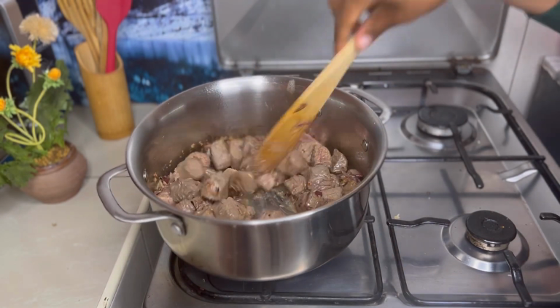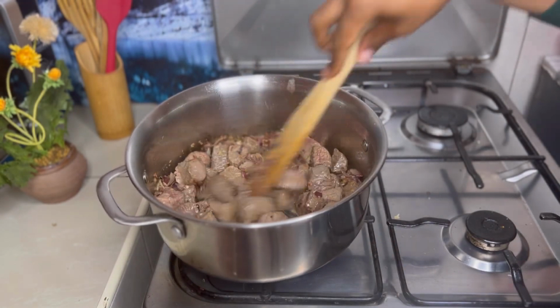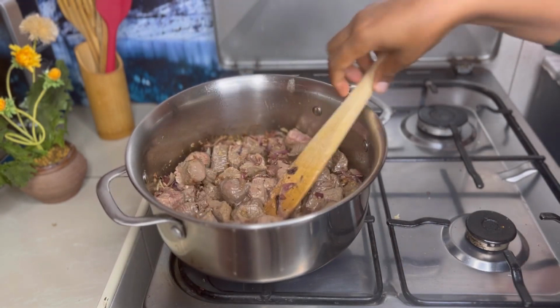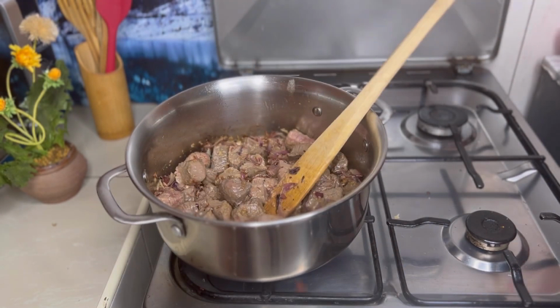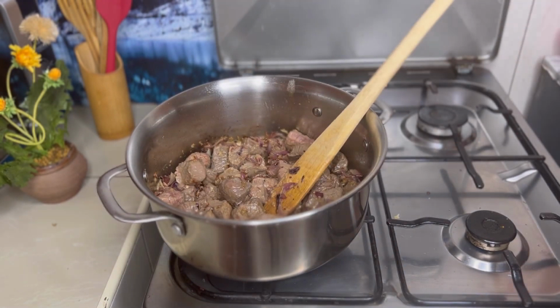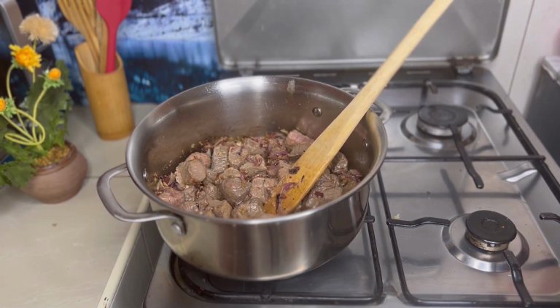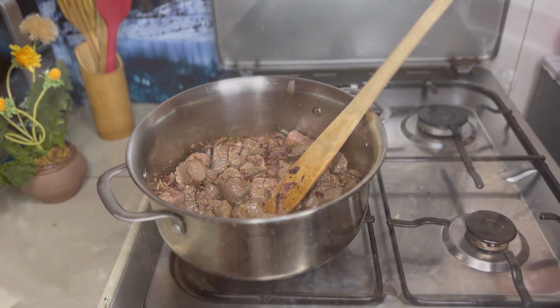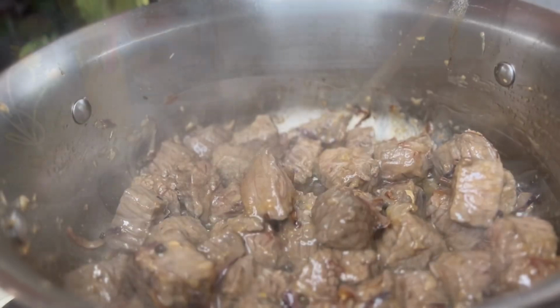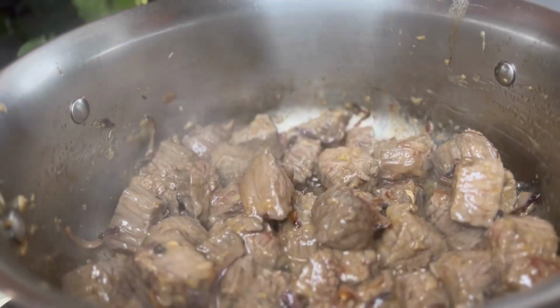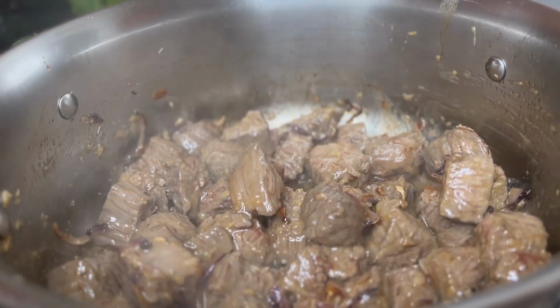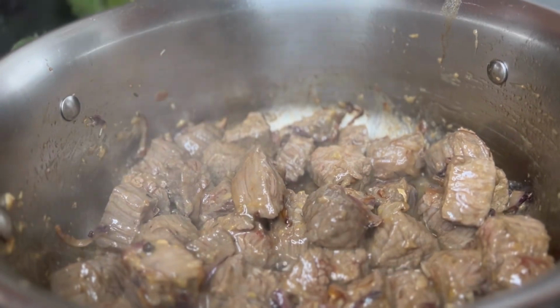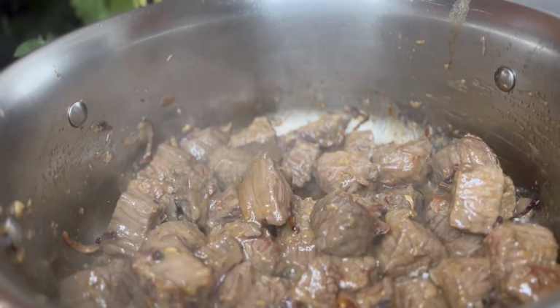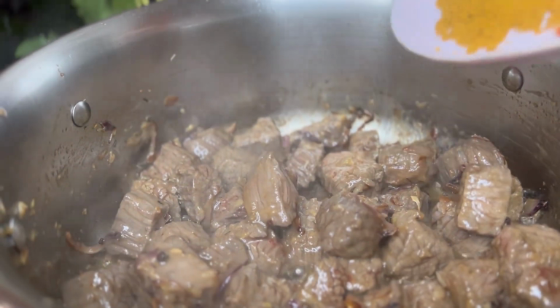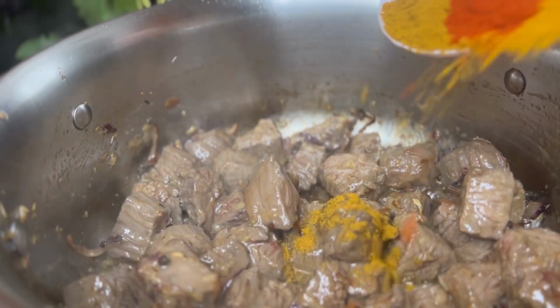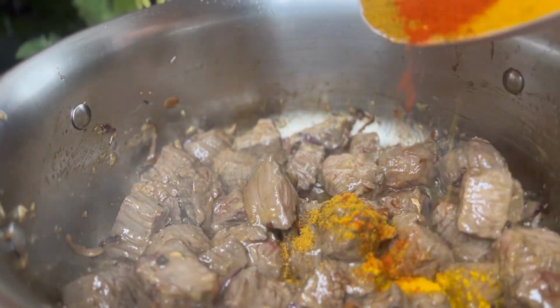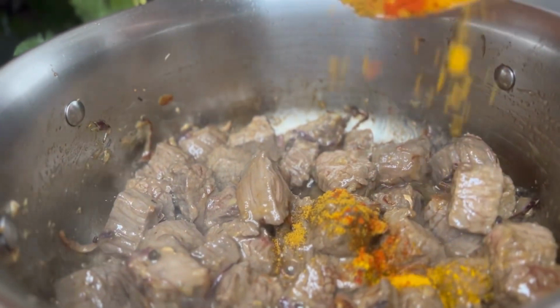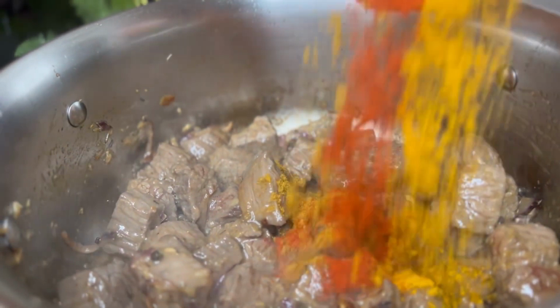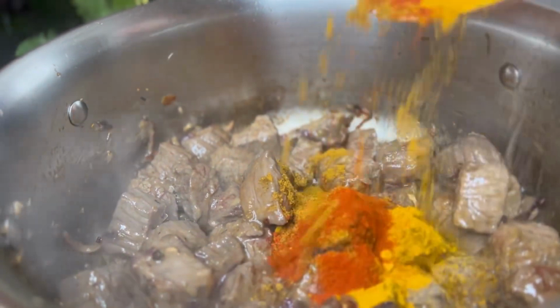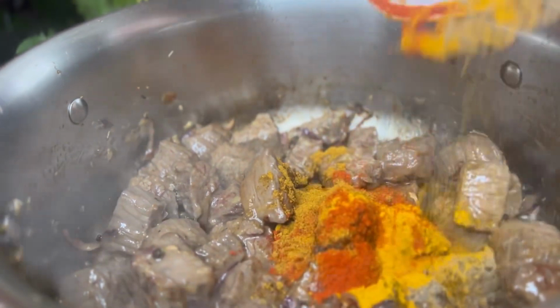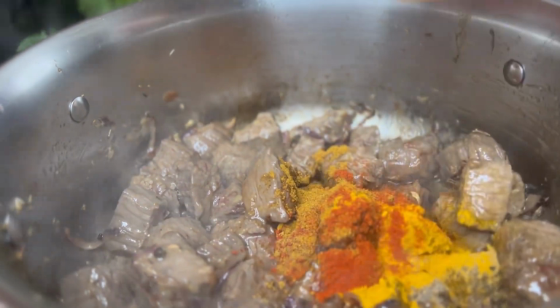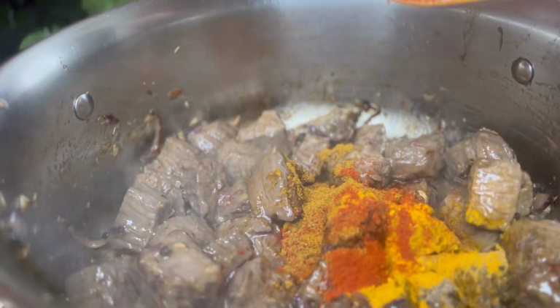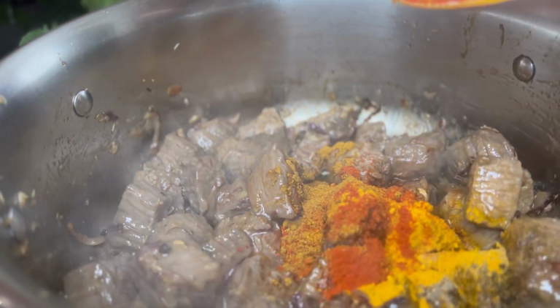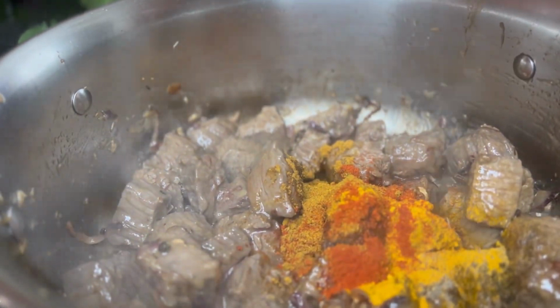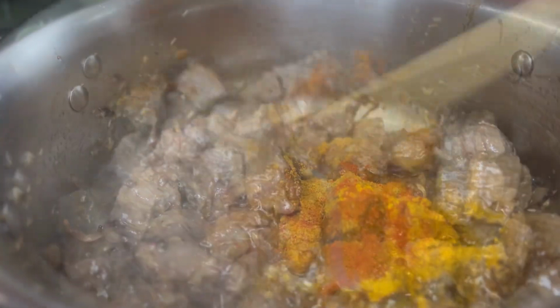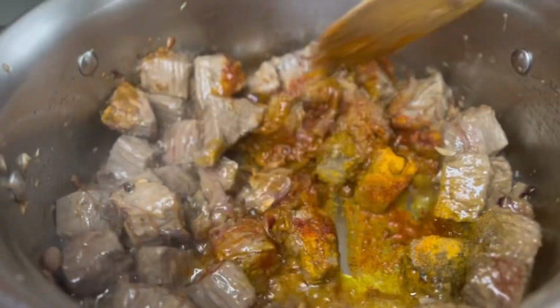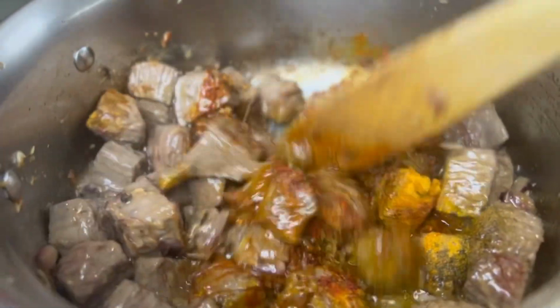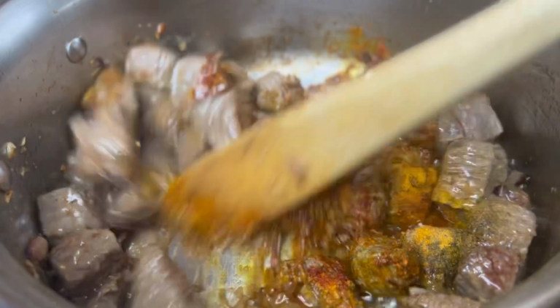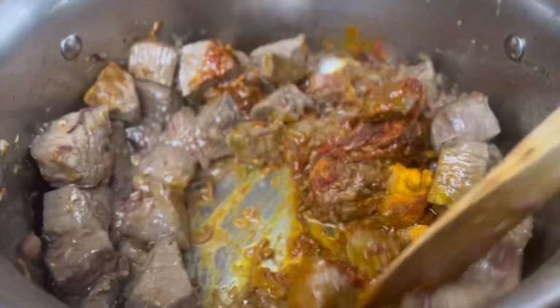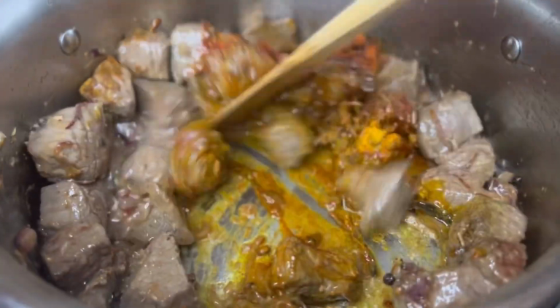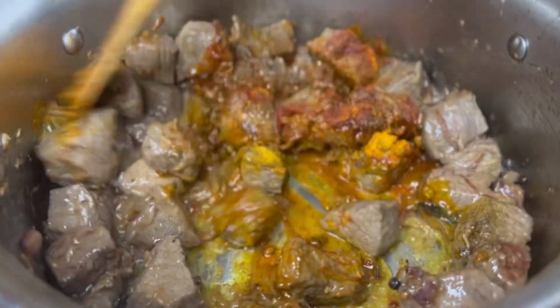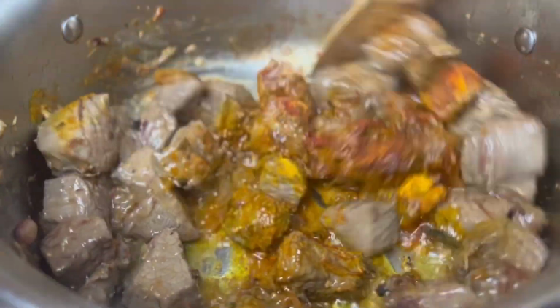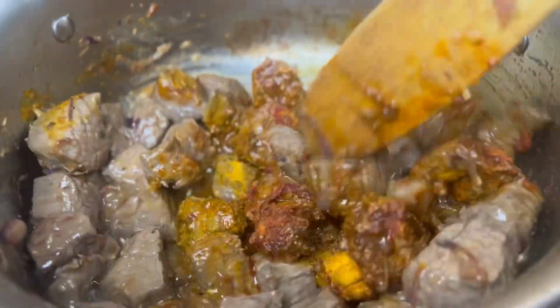I'm using boneless beef because I want to enjoy every bite. I know some people hate meat without bones, but this is a must-try — it's a banger. Once the onions are all mixed in with the beef we move to the next step.